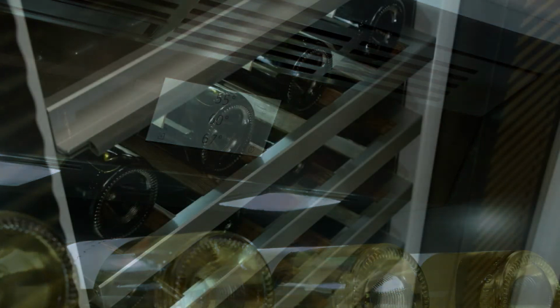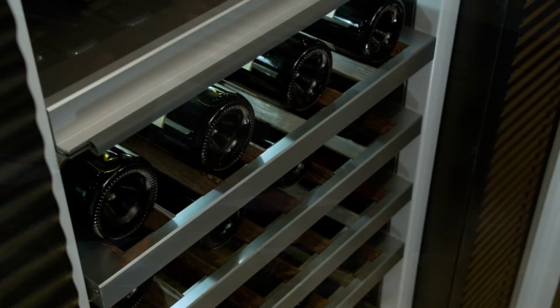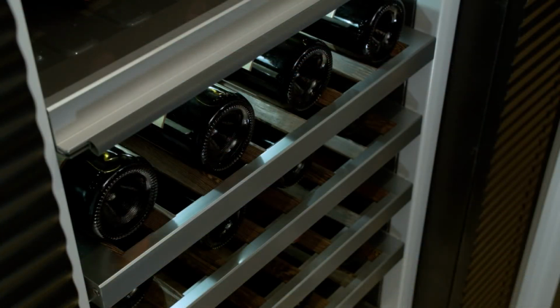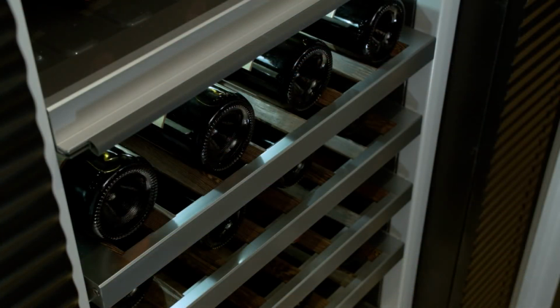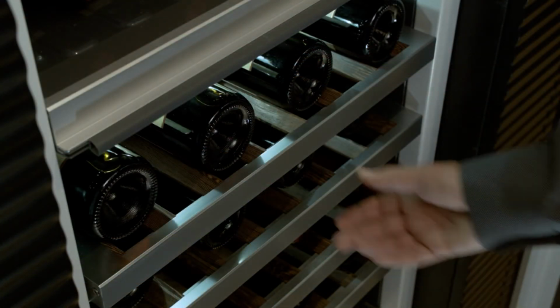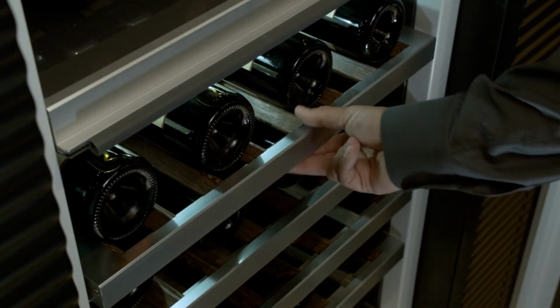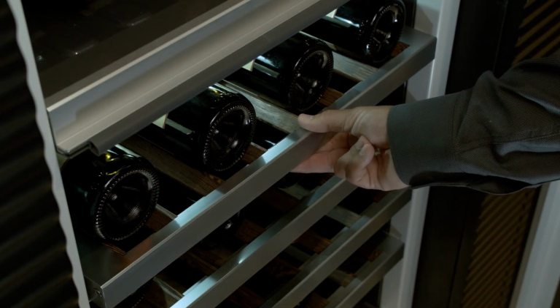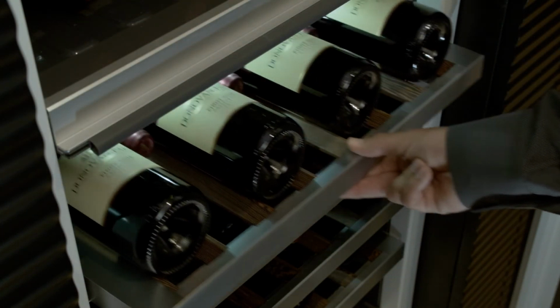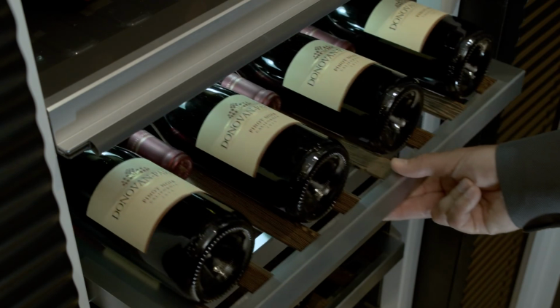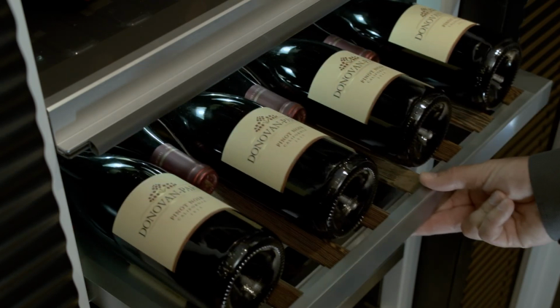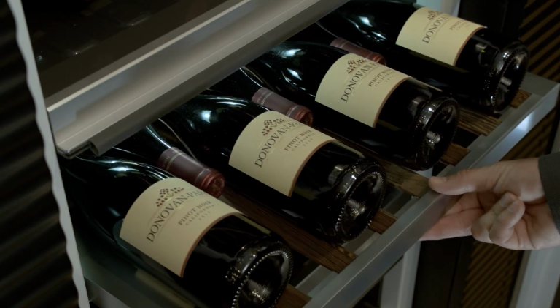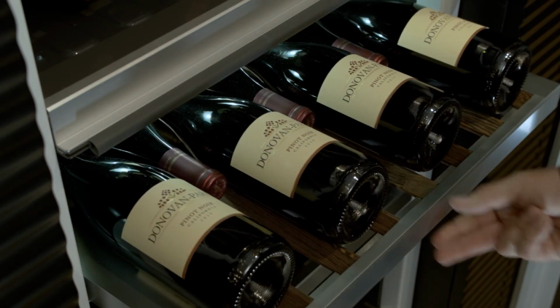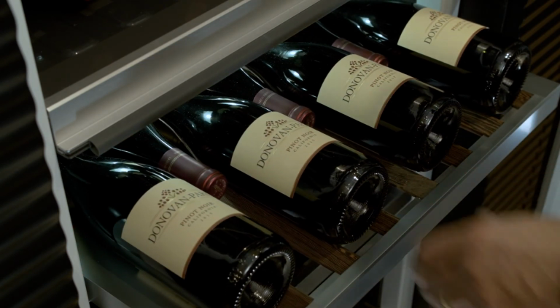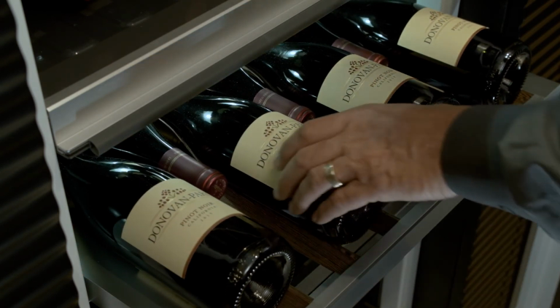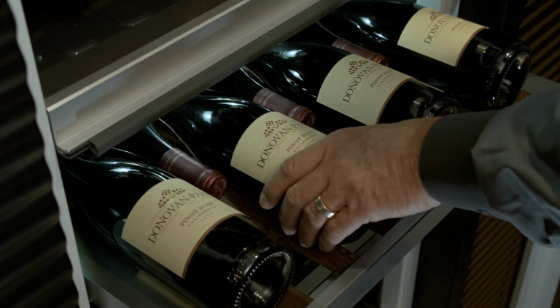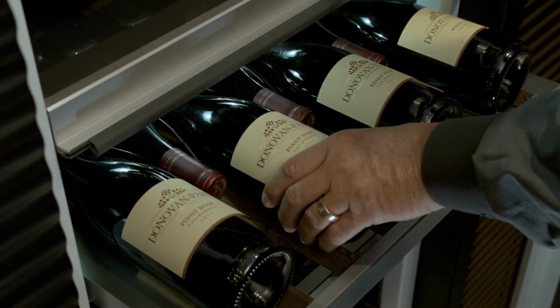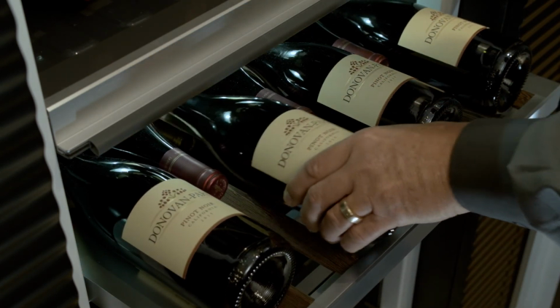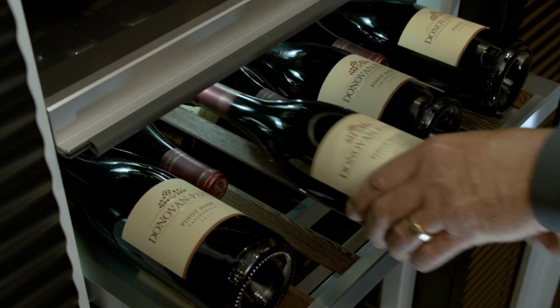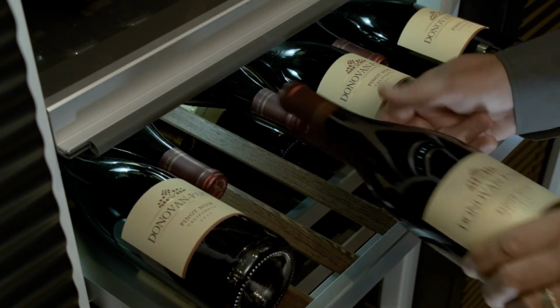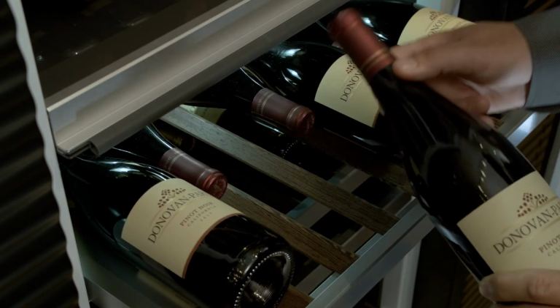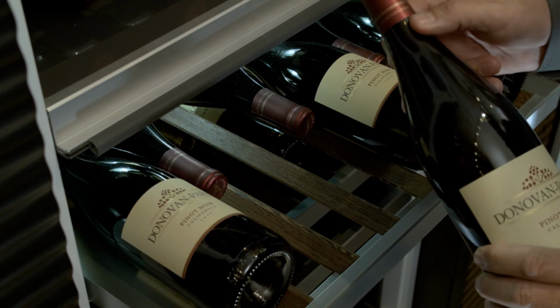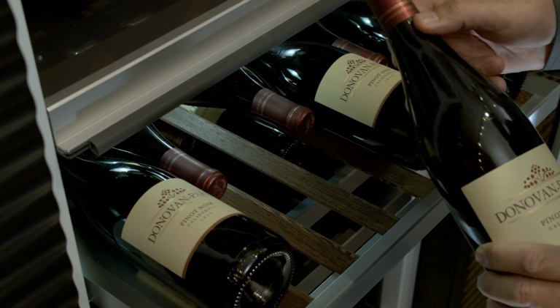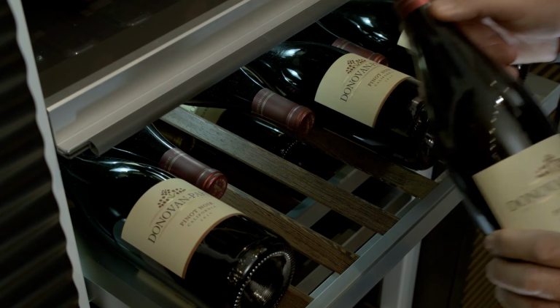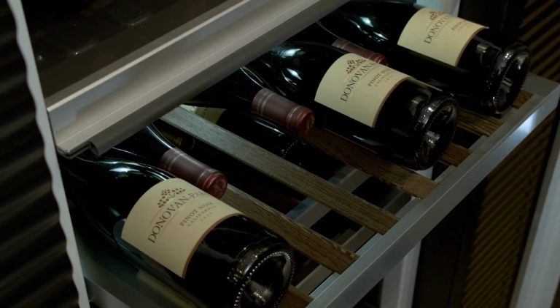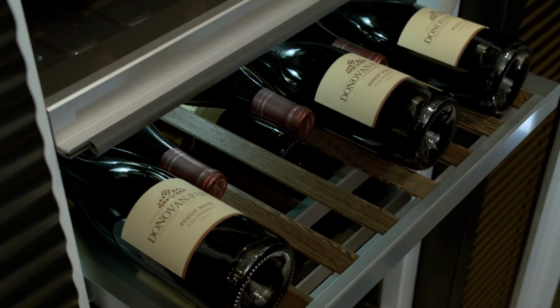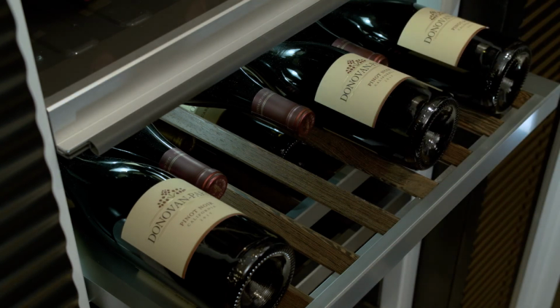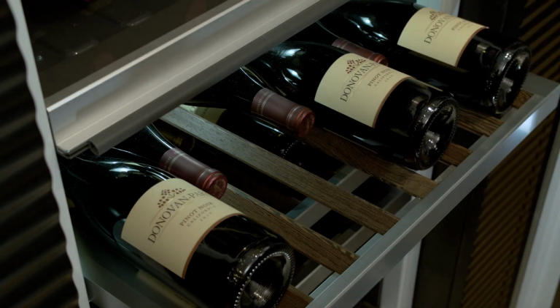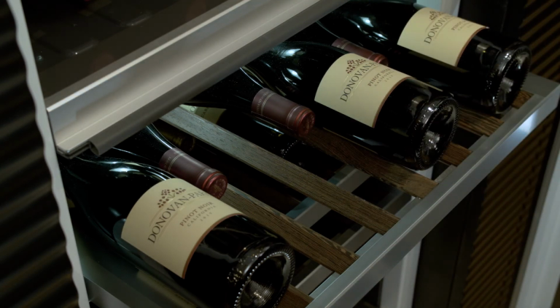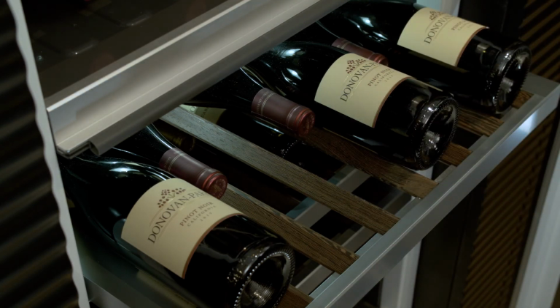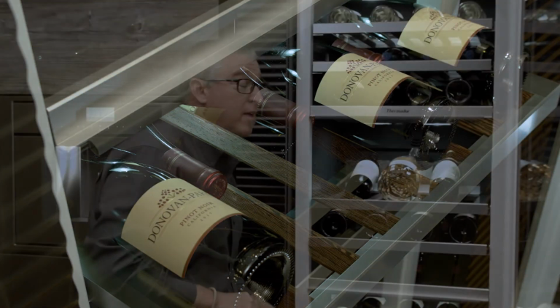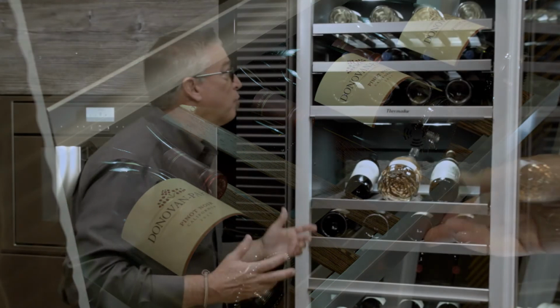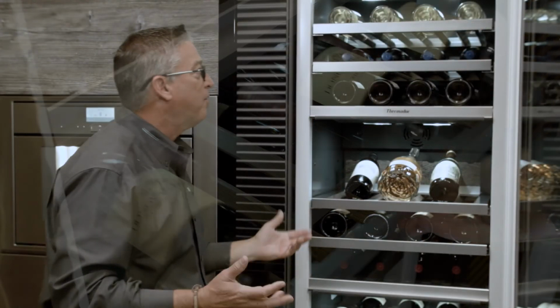What it allows you to do is put bottles in here that are different sizes — not everybody has that. So you're able to place a 750ml next to a champagne bottle which has a larger base. It's a true benefit.